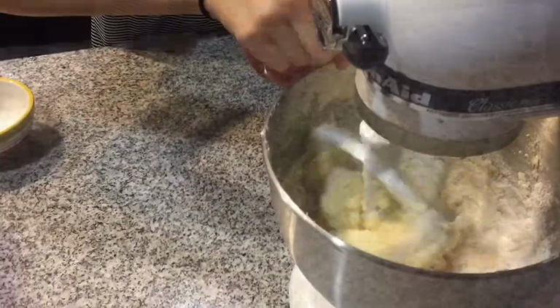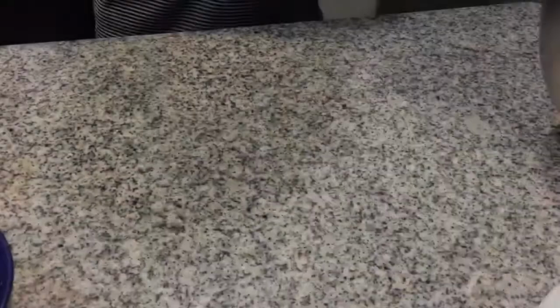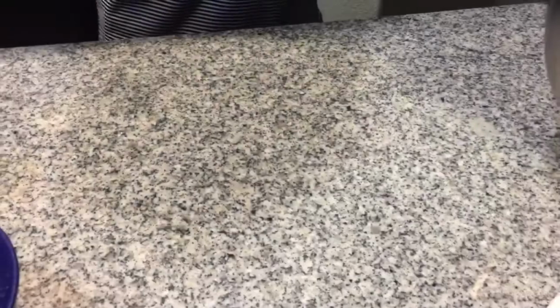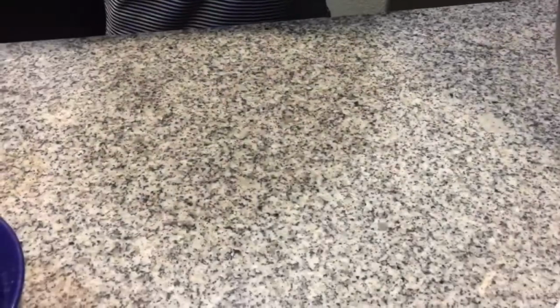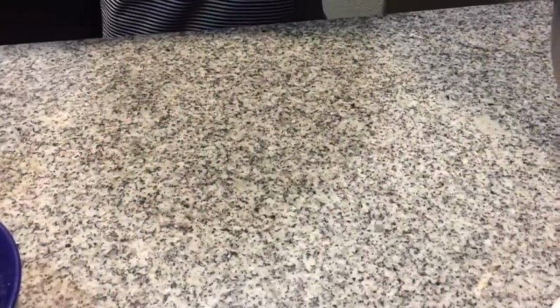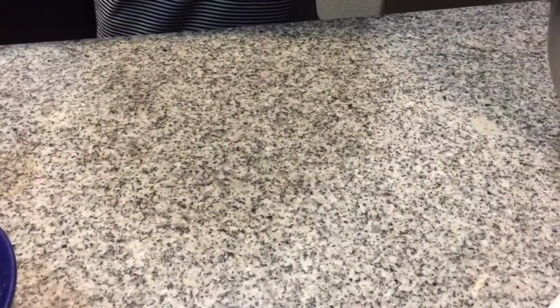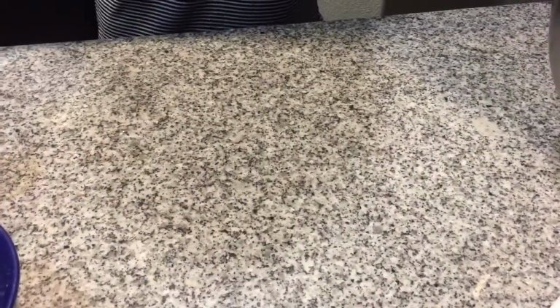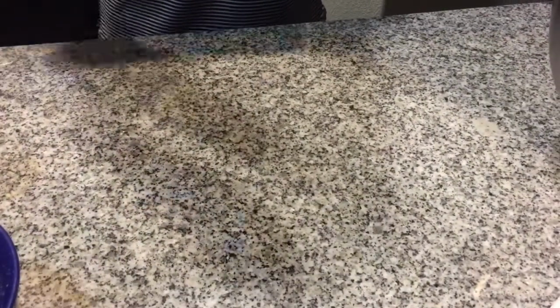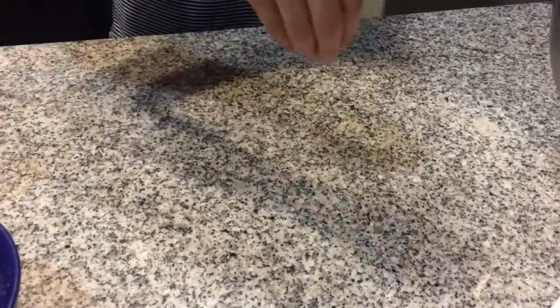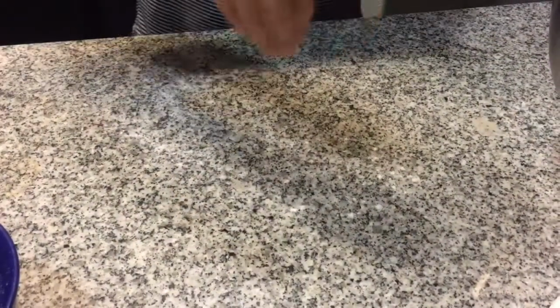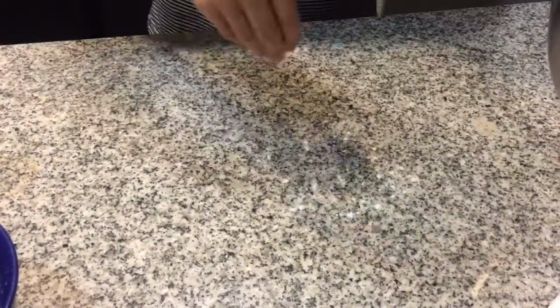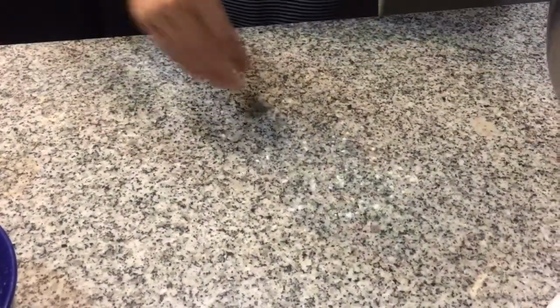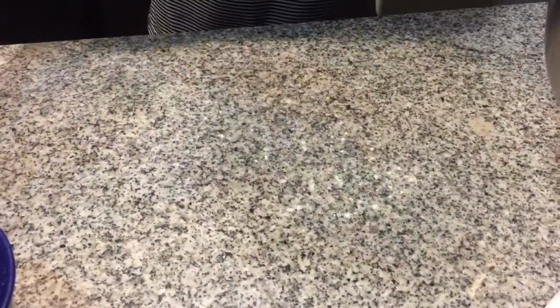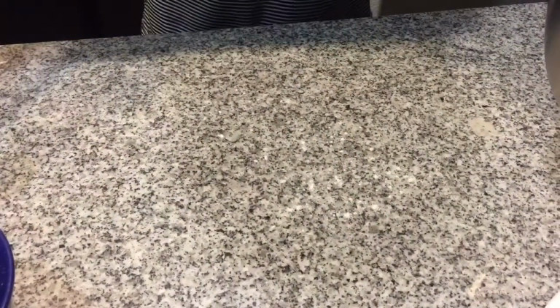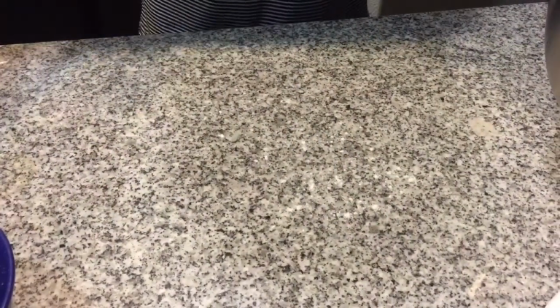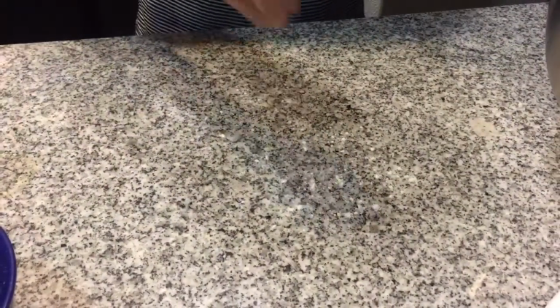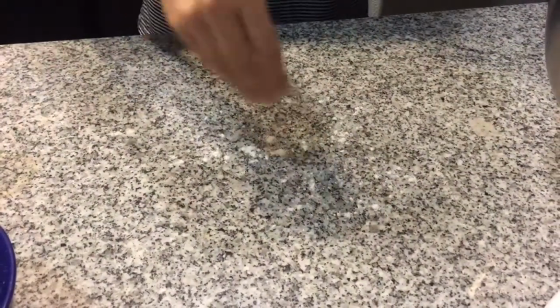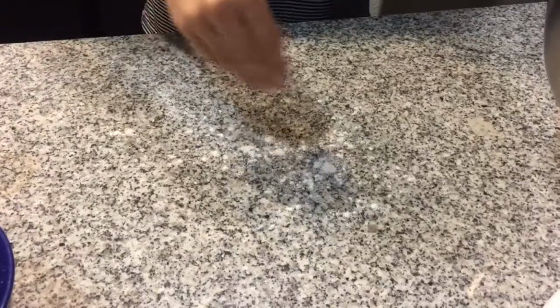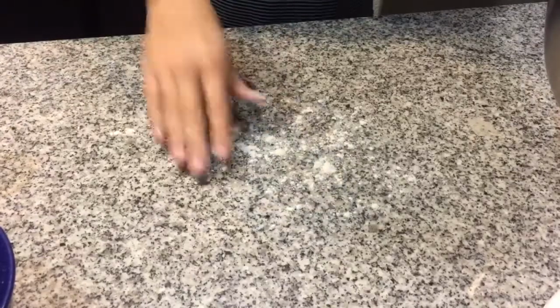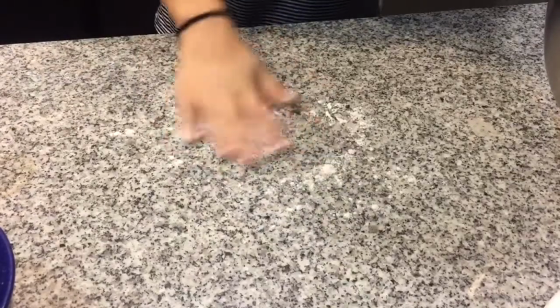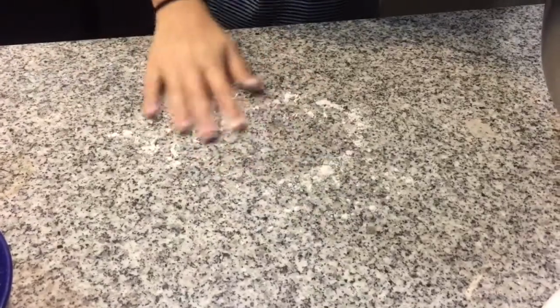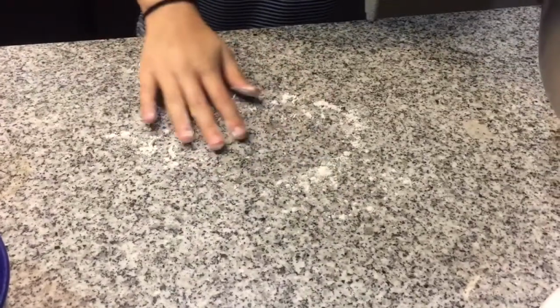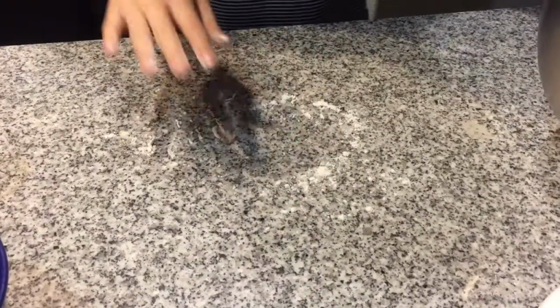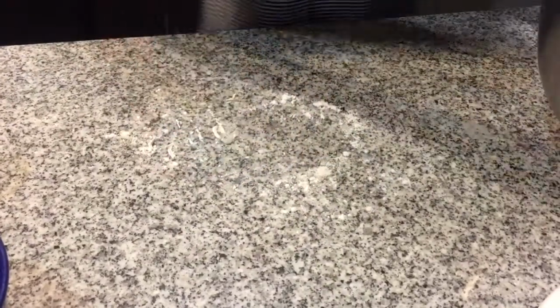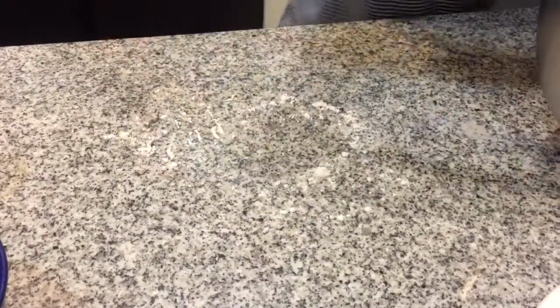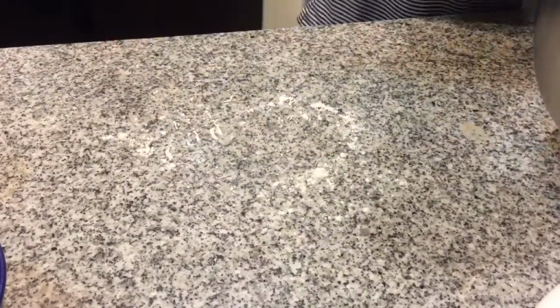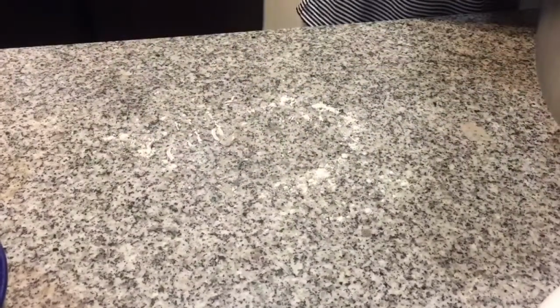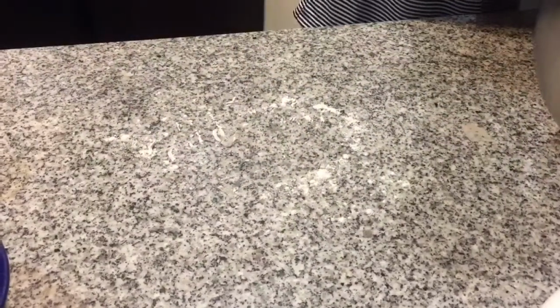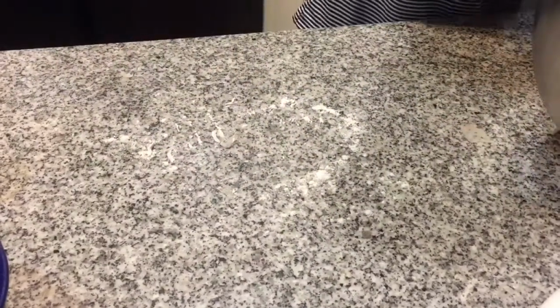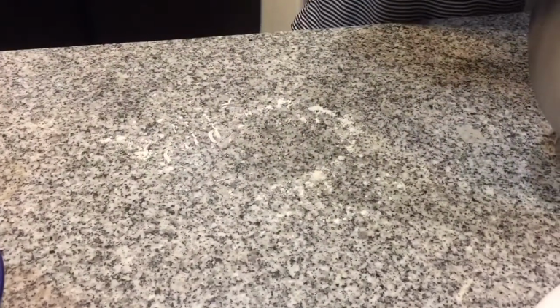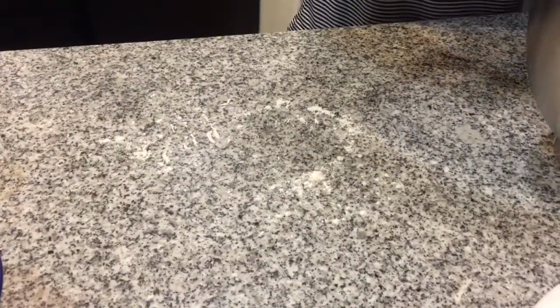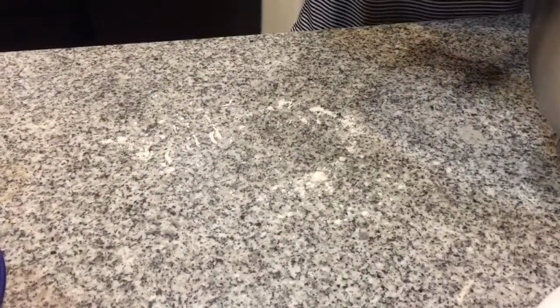Now you're going to put a little bit of flour onto your surface, grab your dough and knead it.